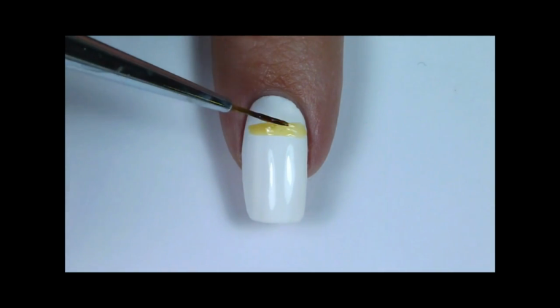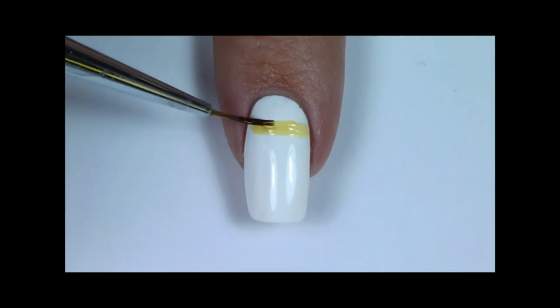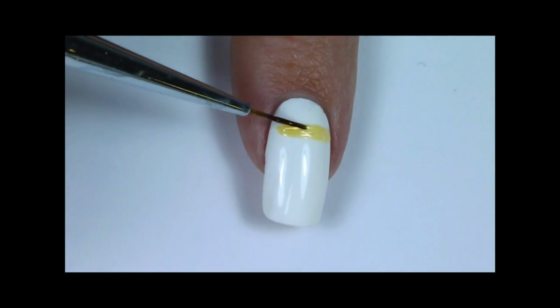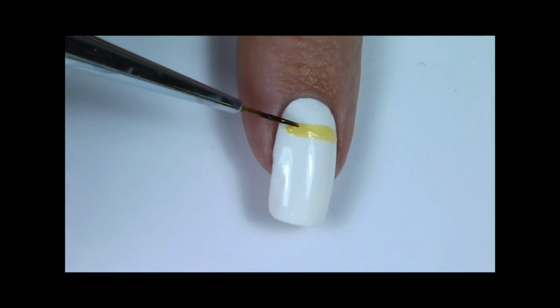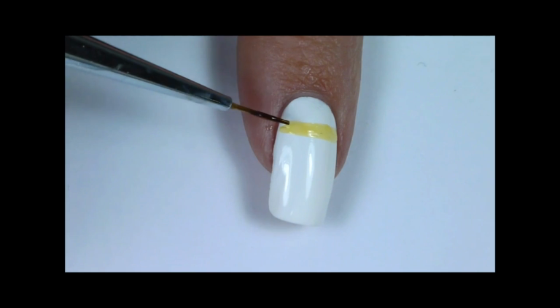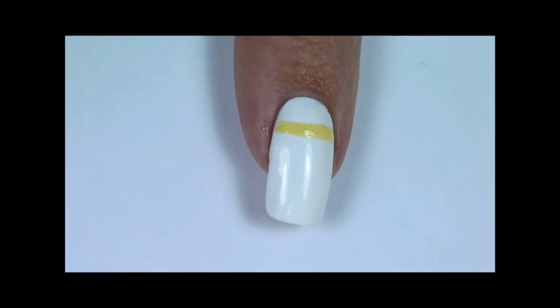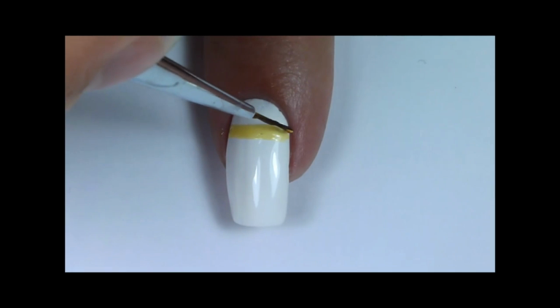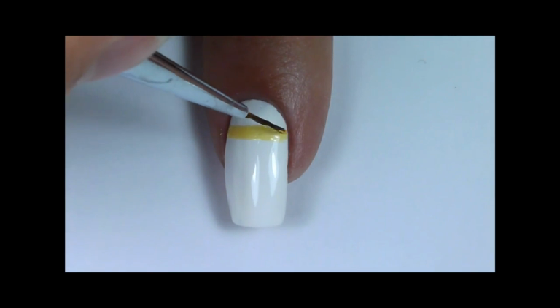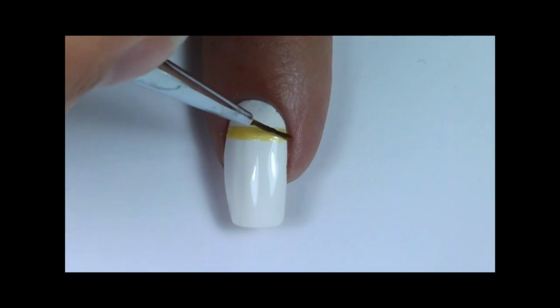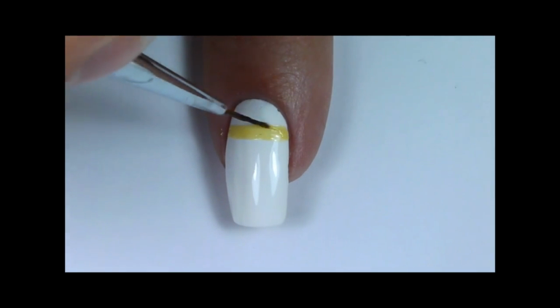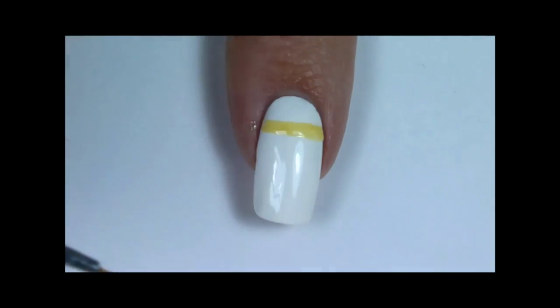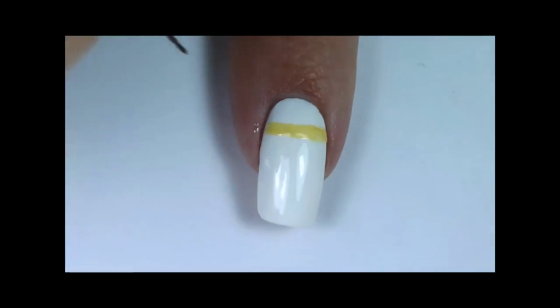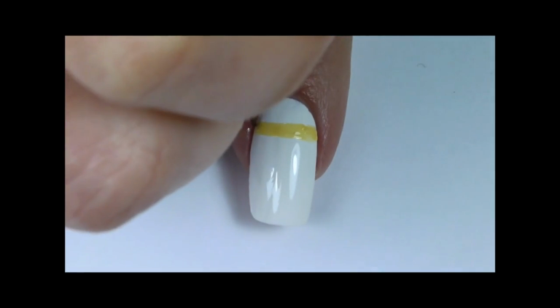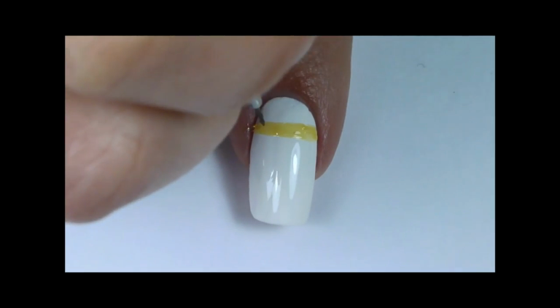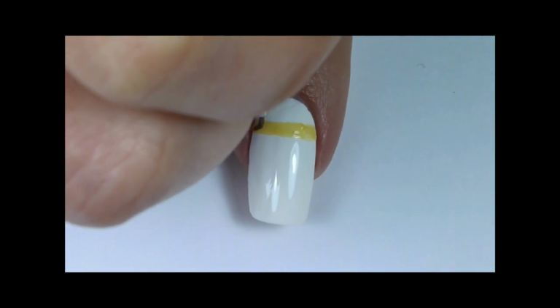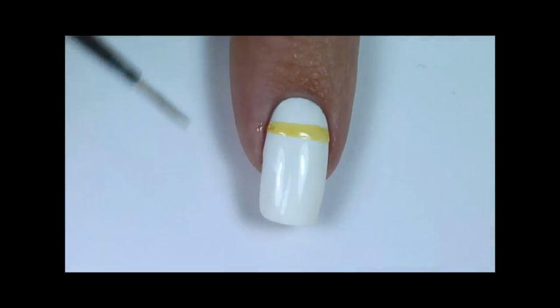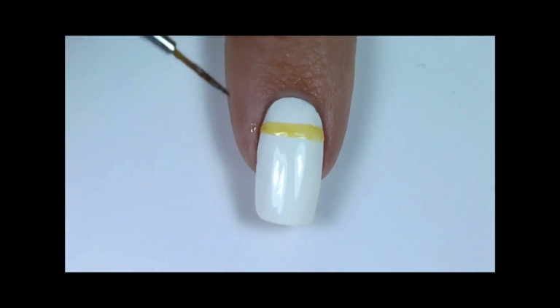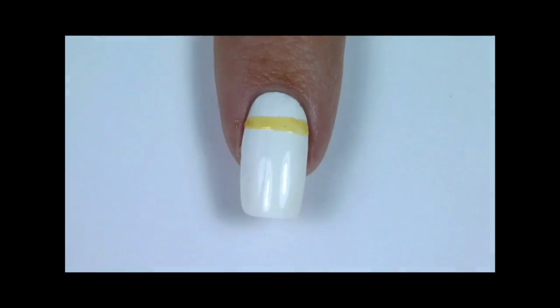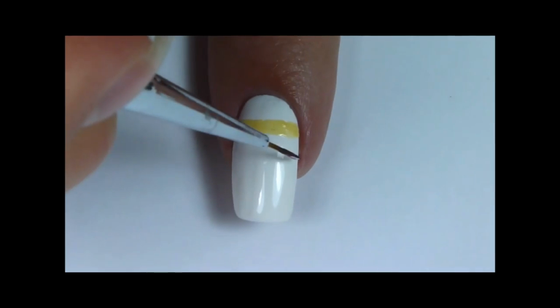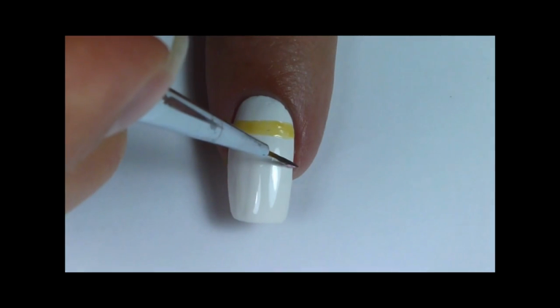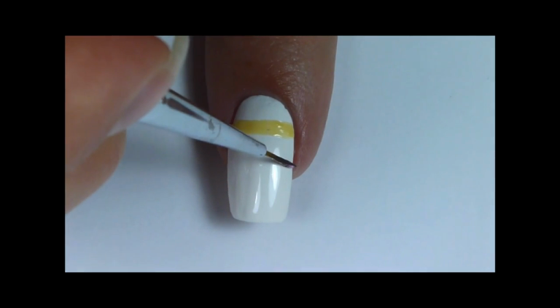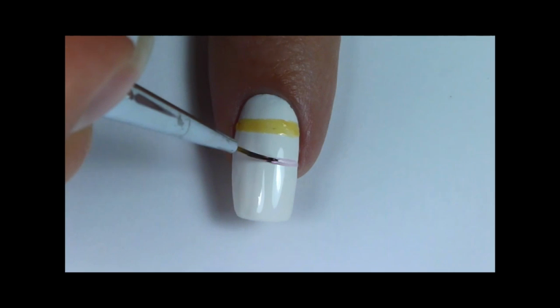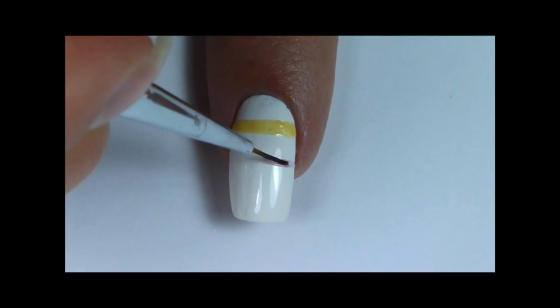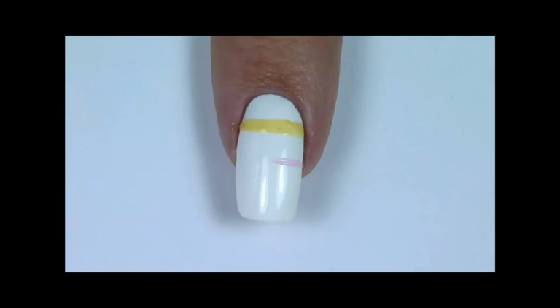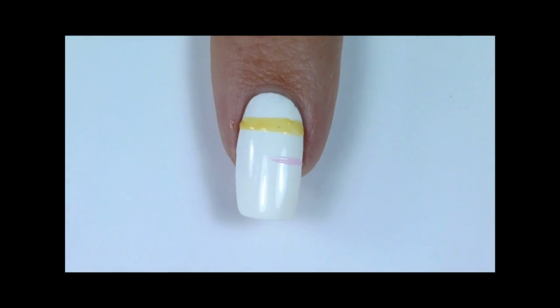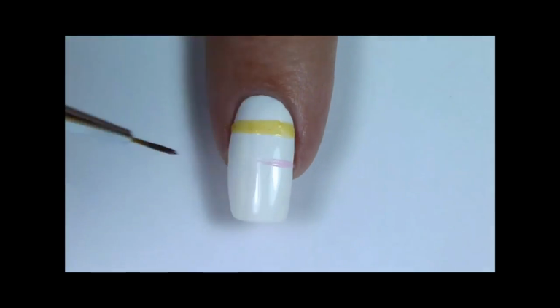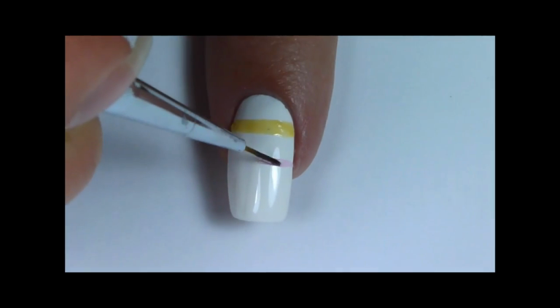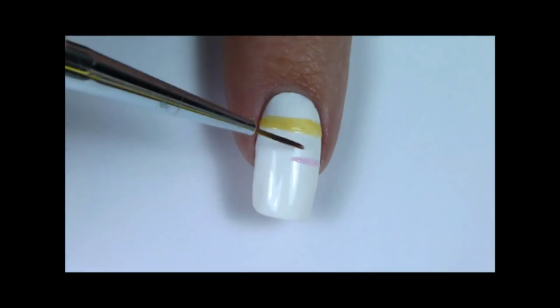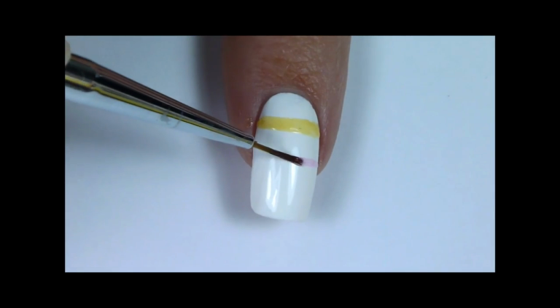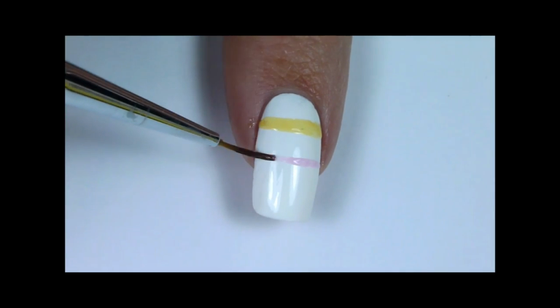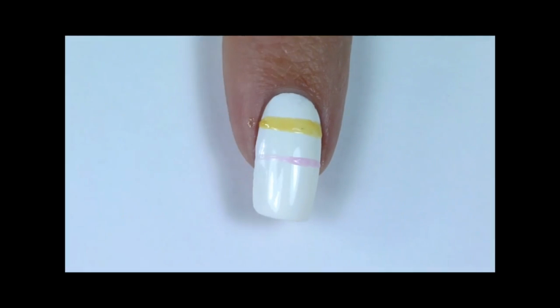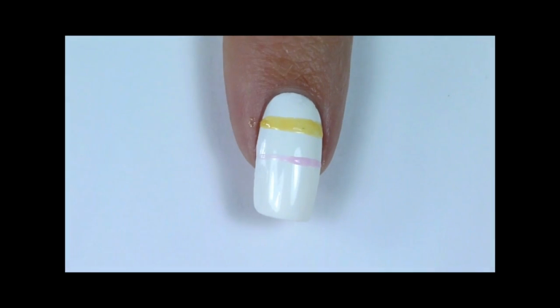Using your nail art brush, paint horizontal lines all the way across the nail. Keep changing the color and the thickness of the lines.